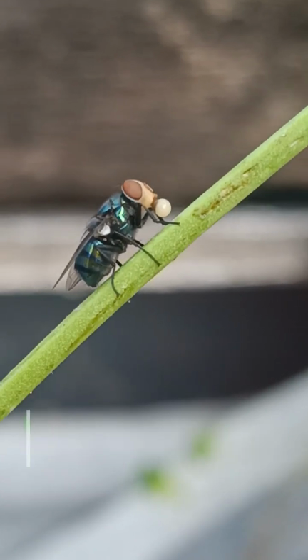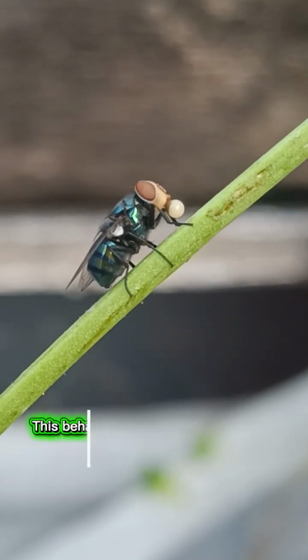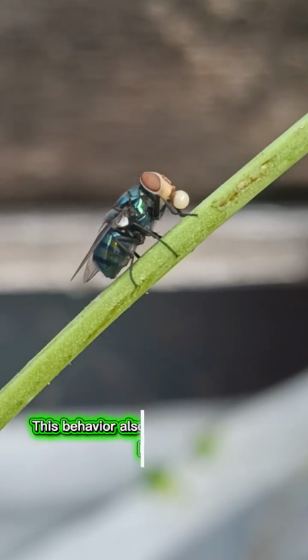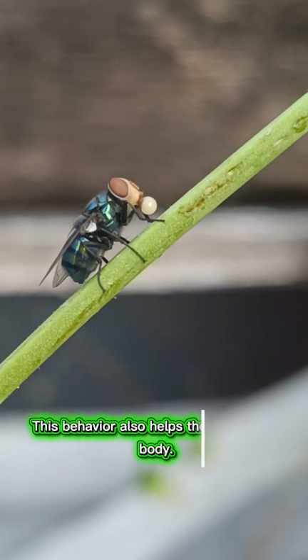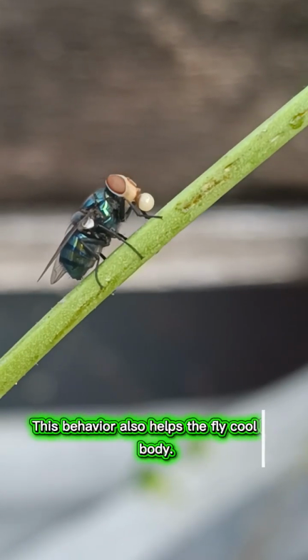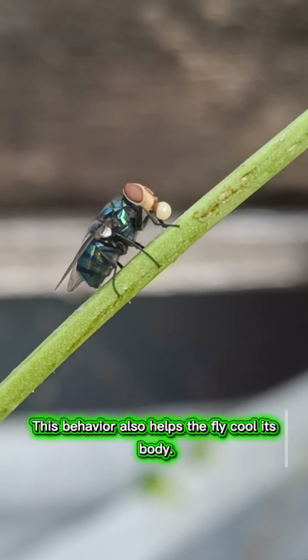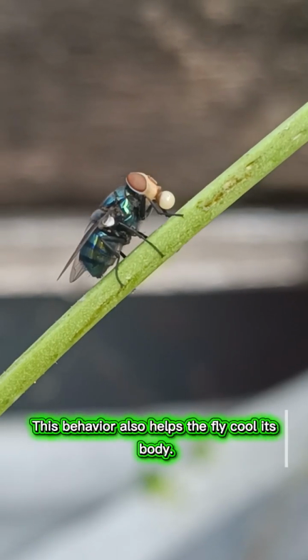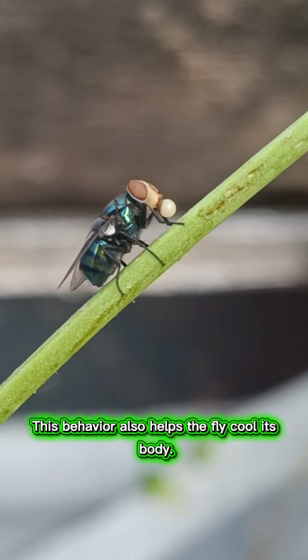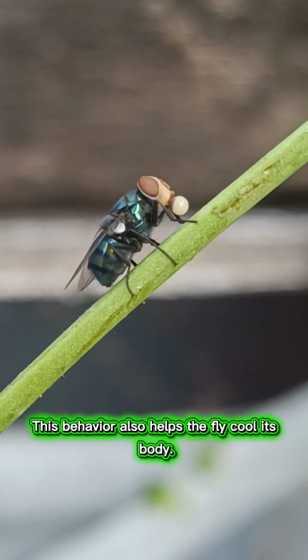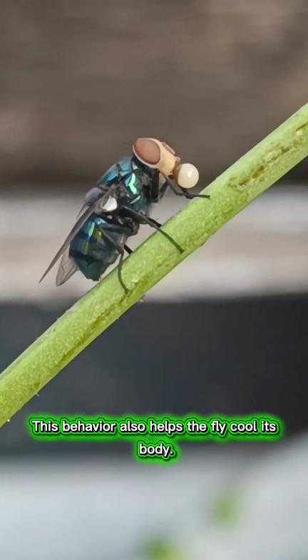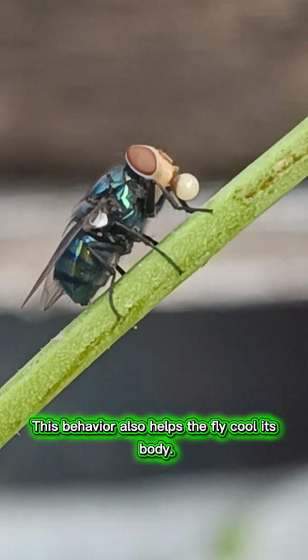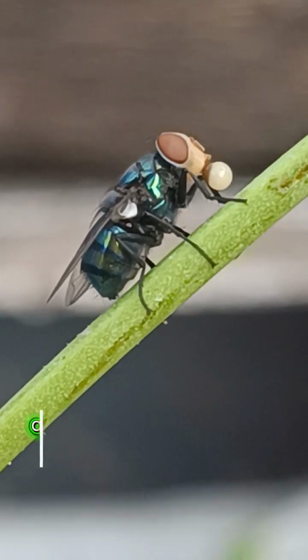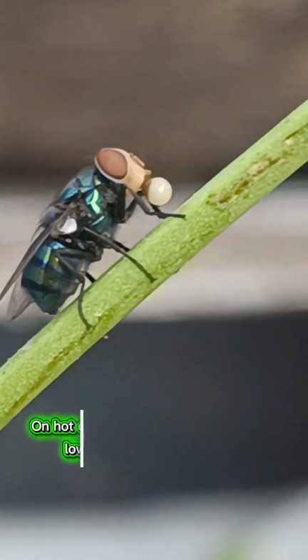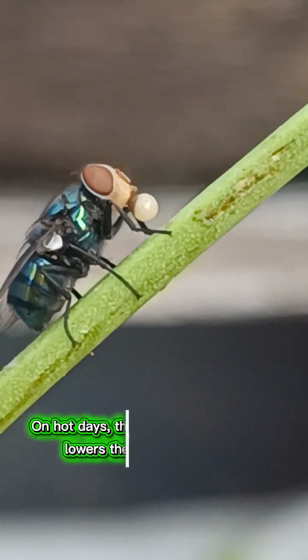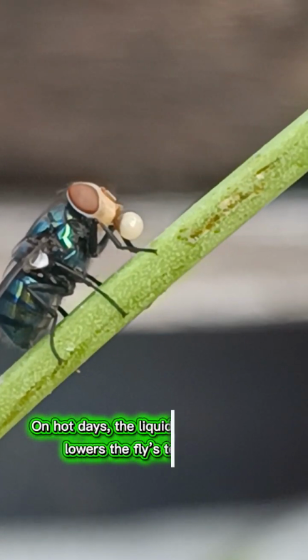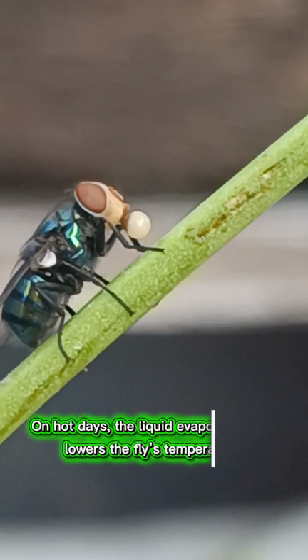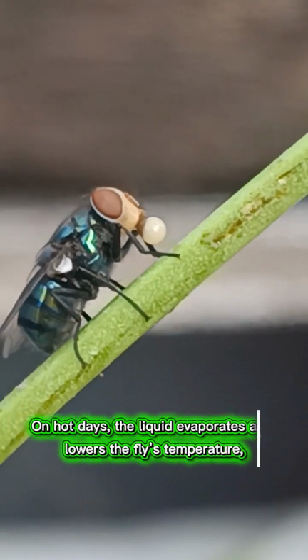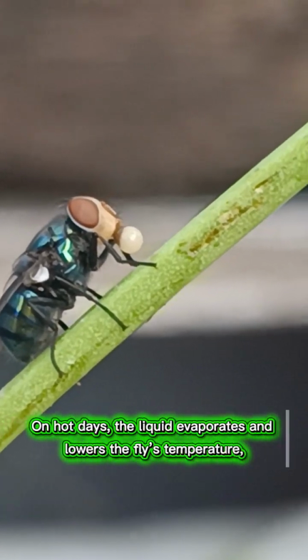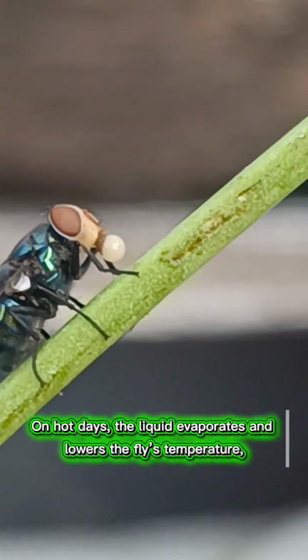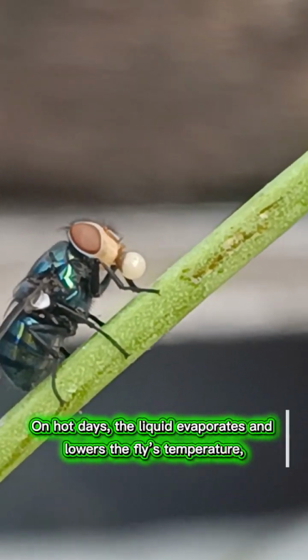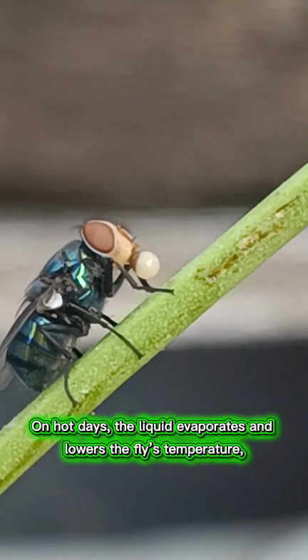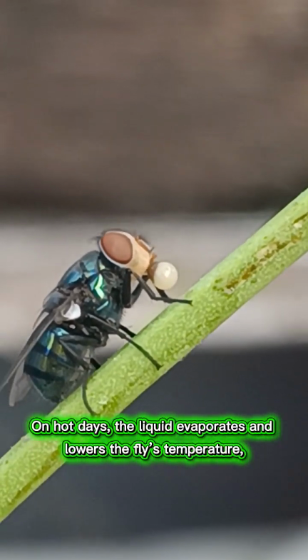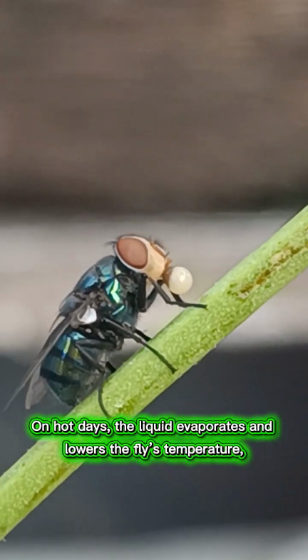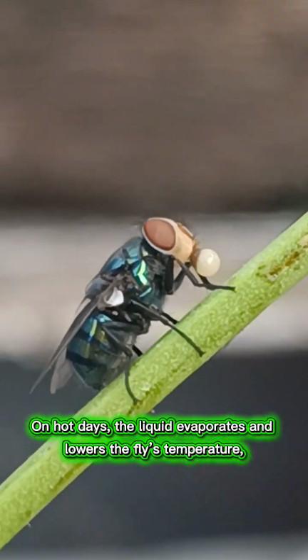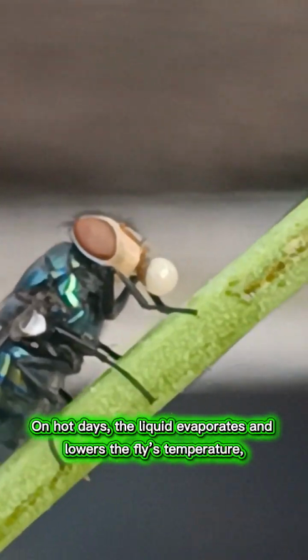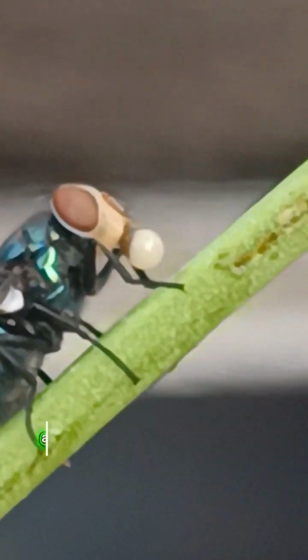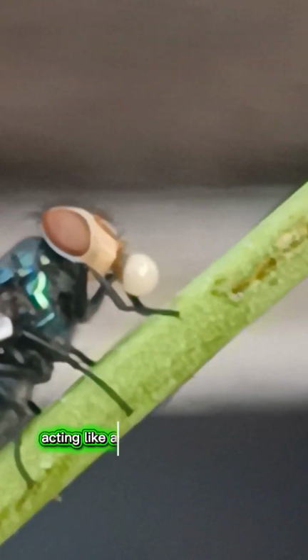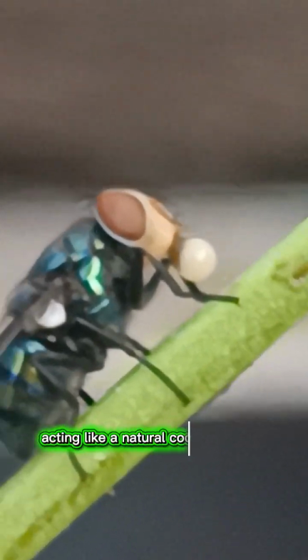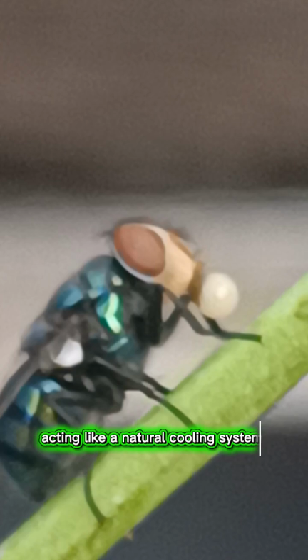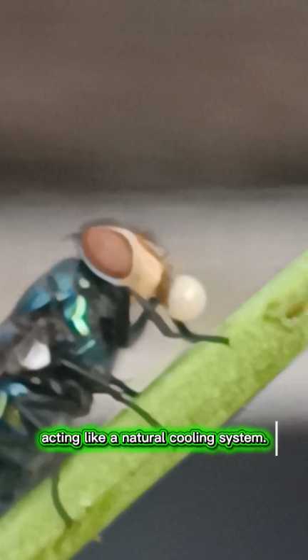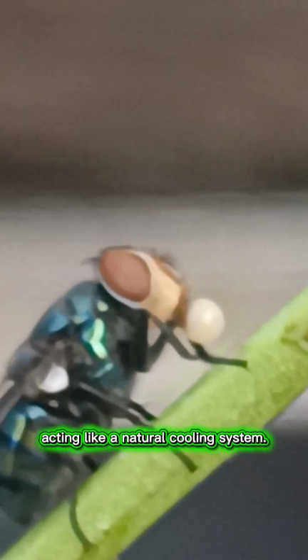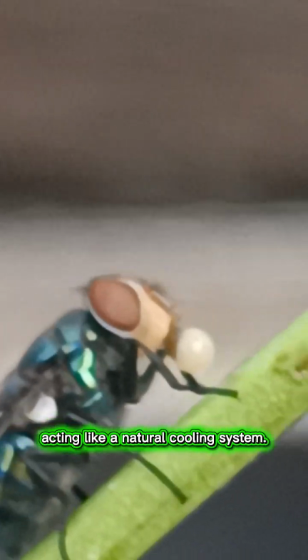This behaviour also helps the fly cool its body. On hot days, the liquid evaporates and lowers the fly's temperature, acting like a natural cooling system.